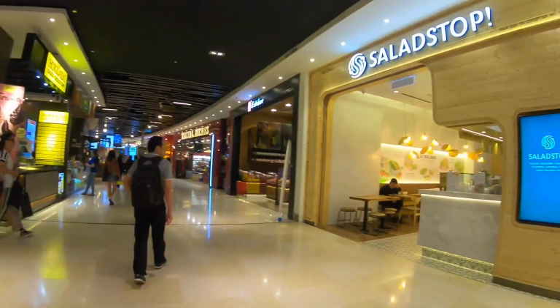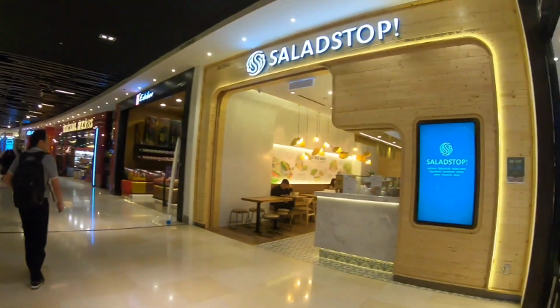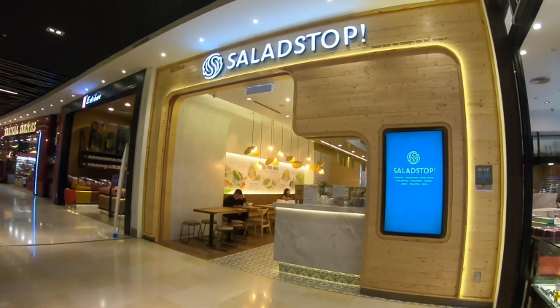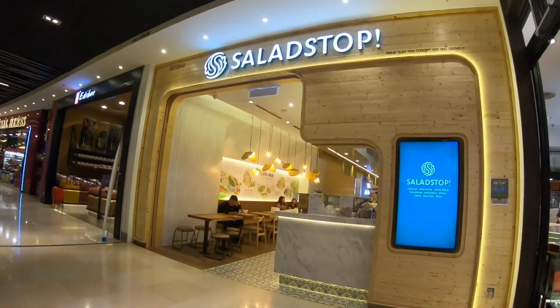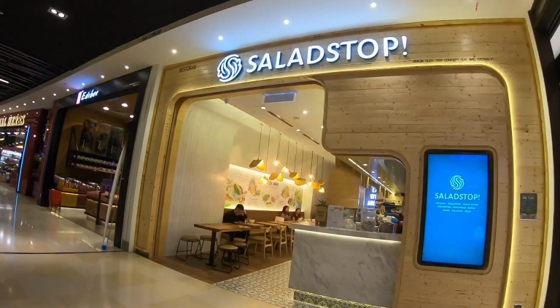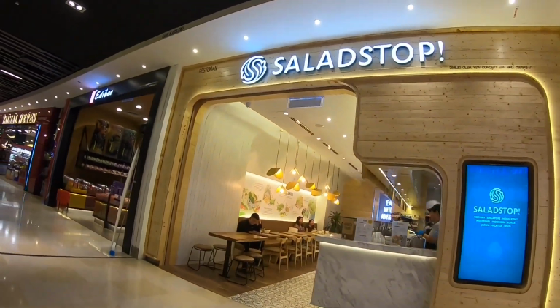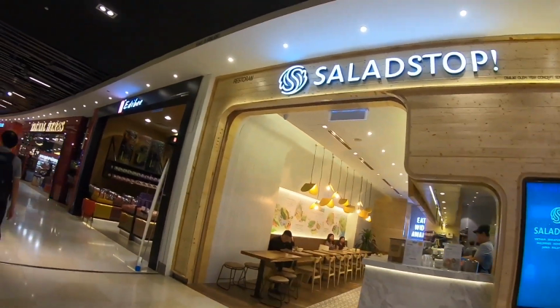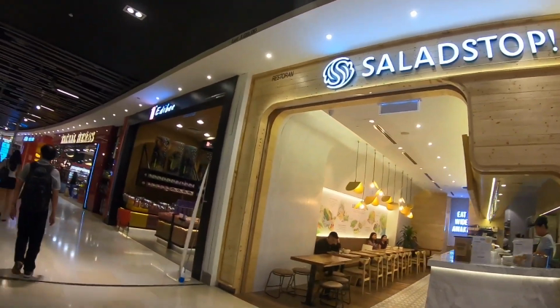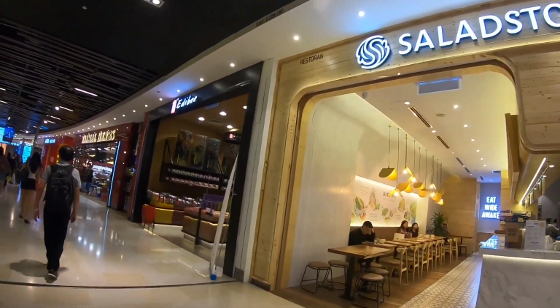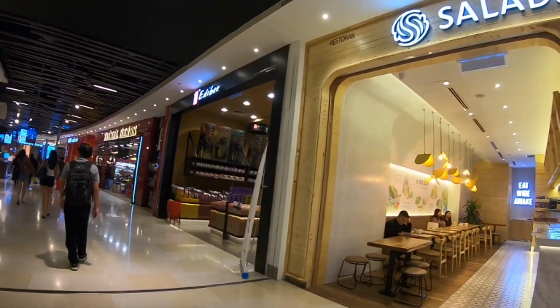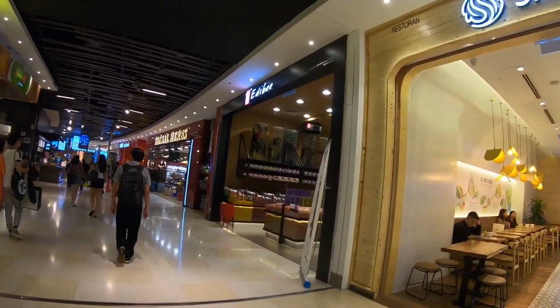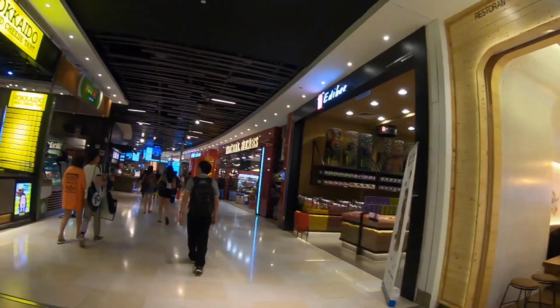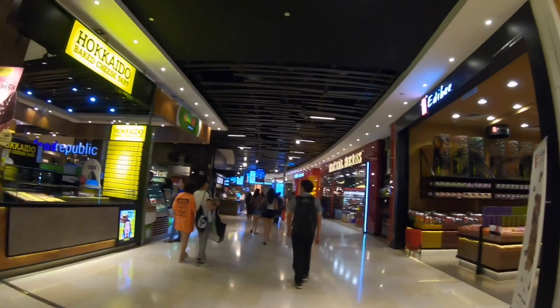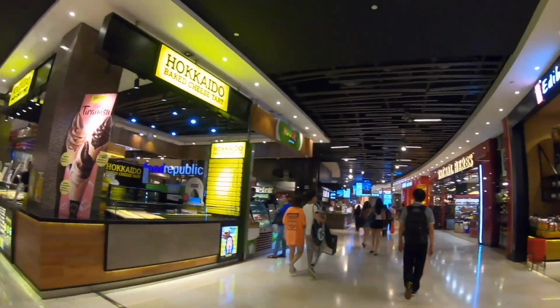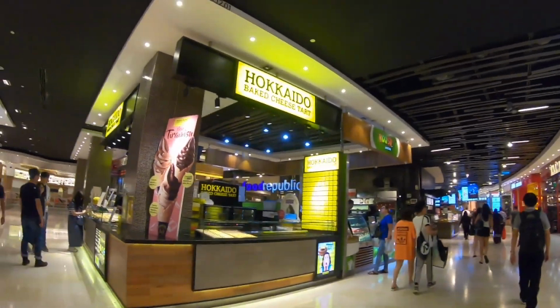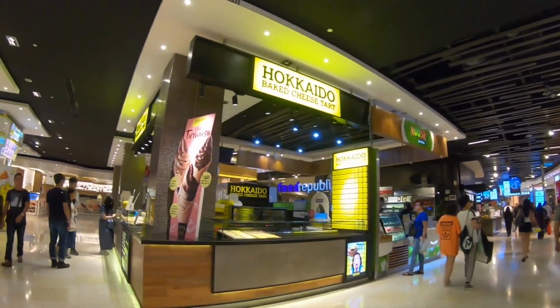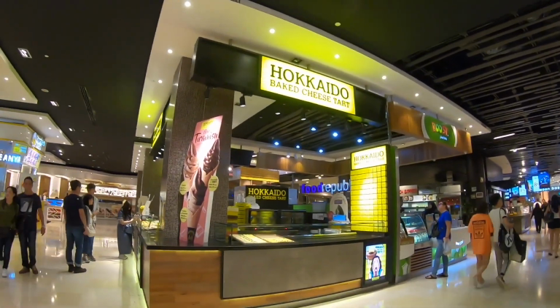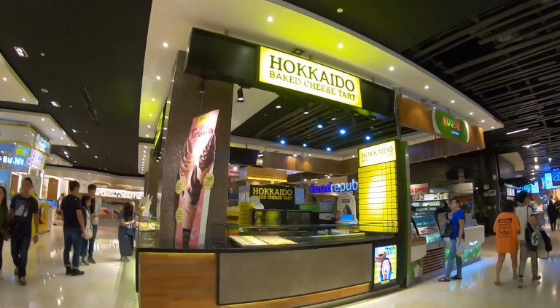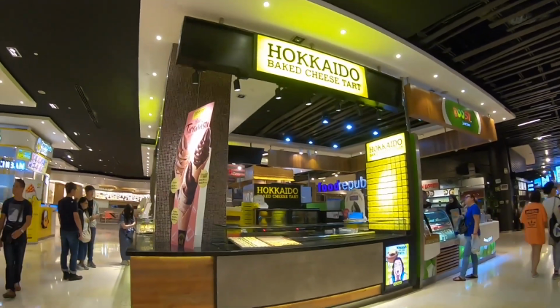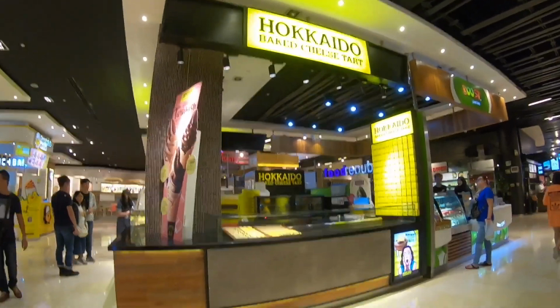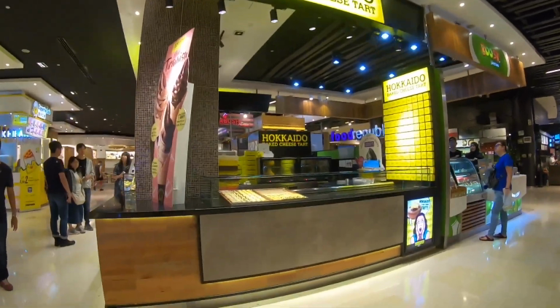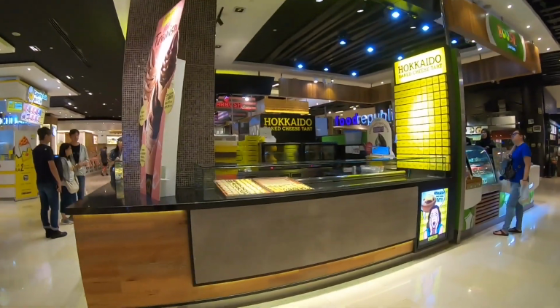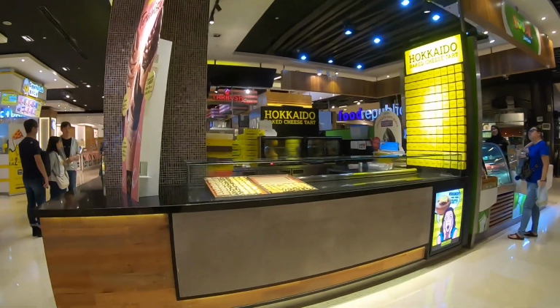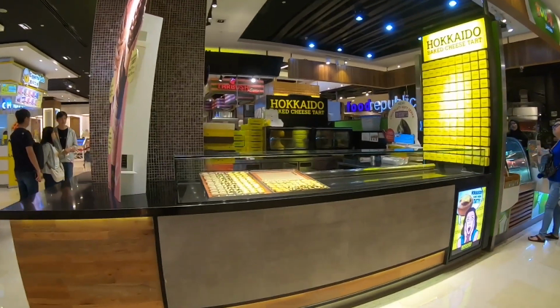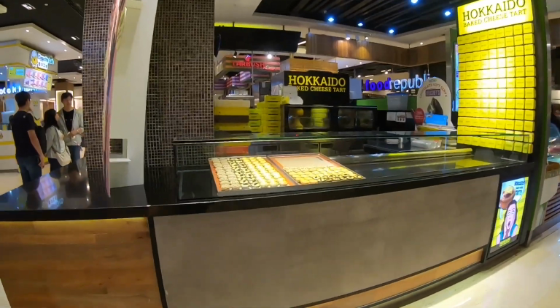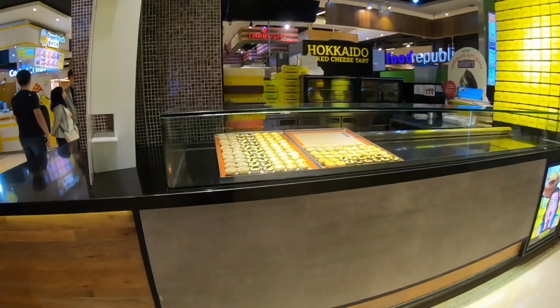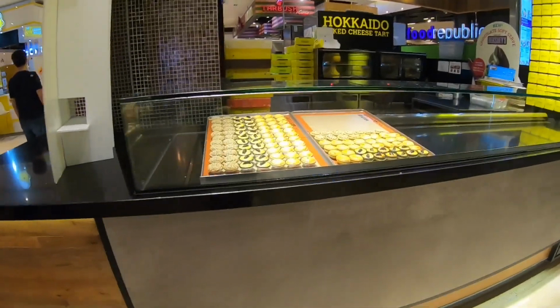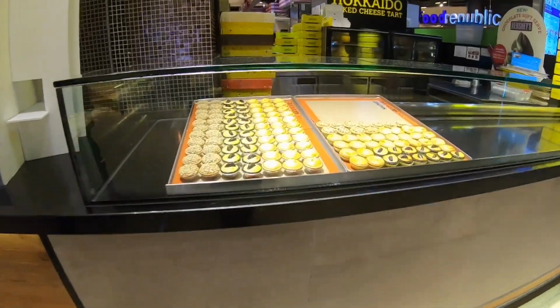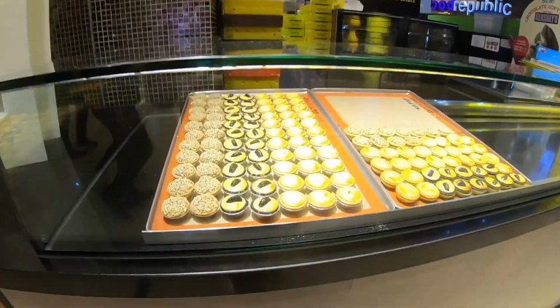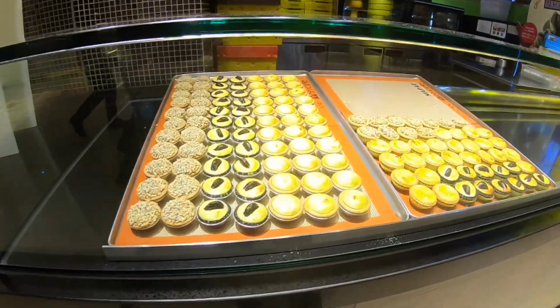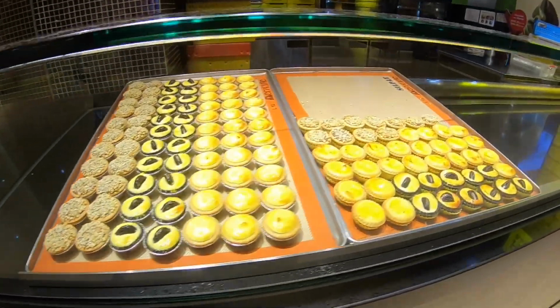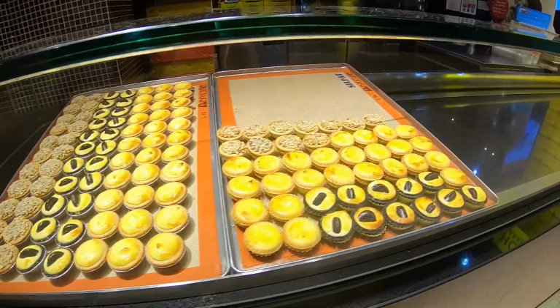This is a salad shop. And this is a big cheese tart stall — all sorts of cheese tarts.